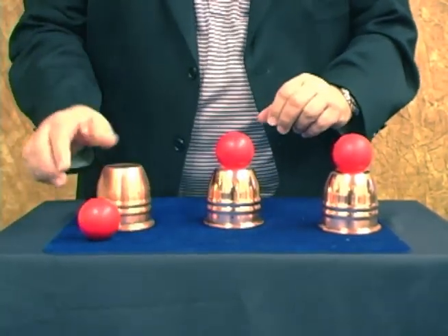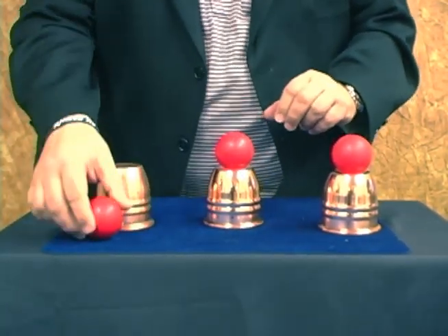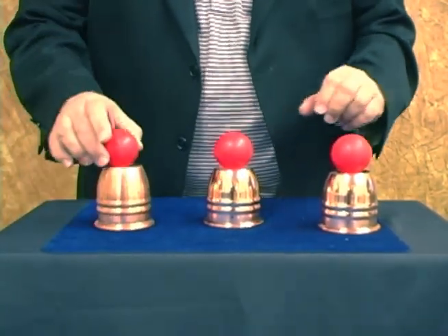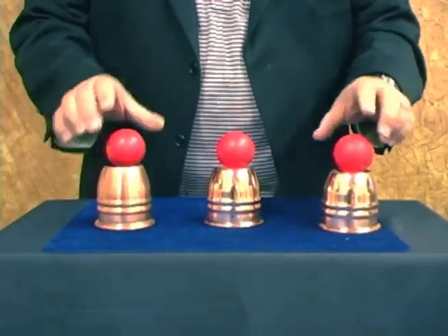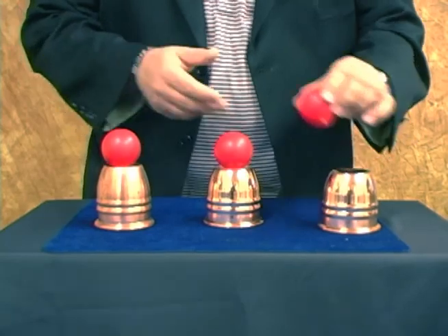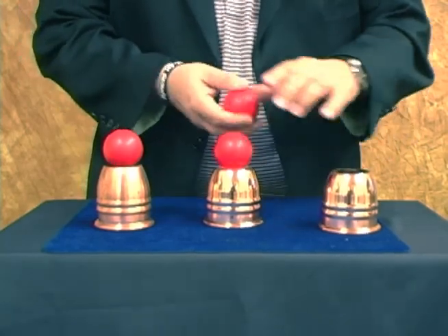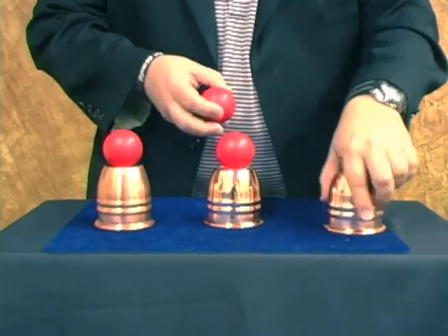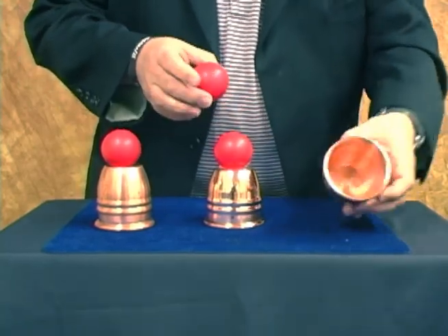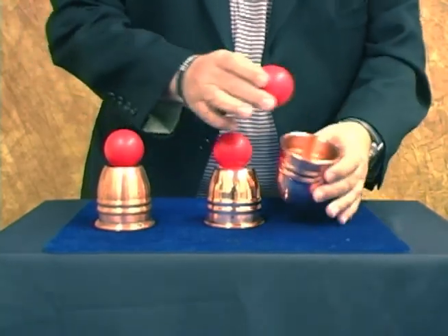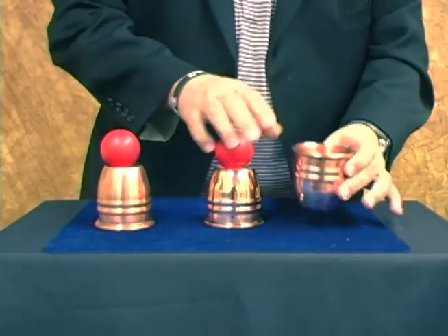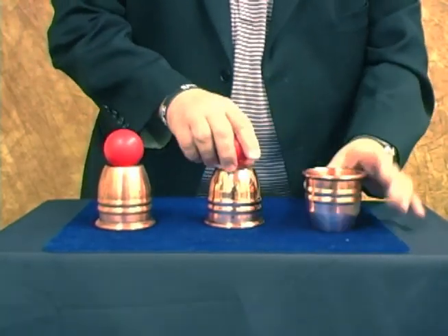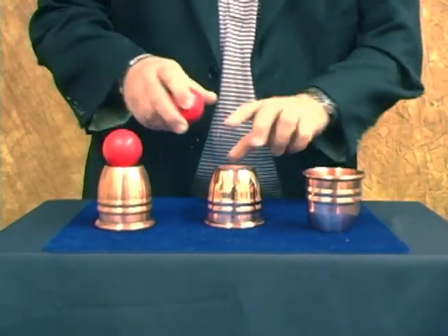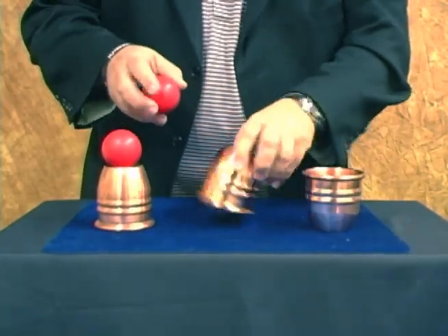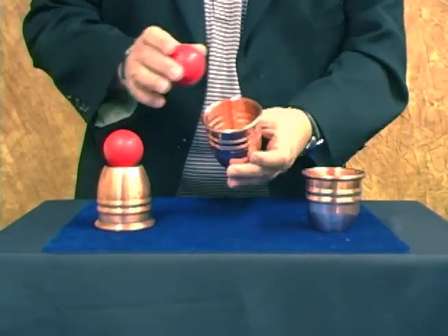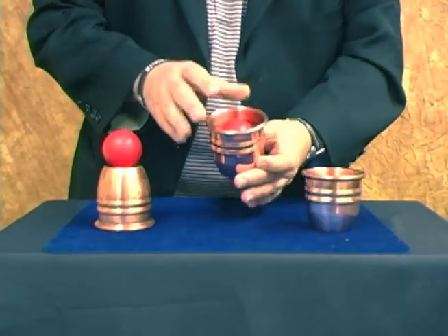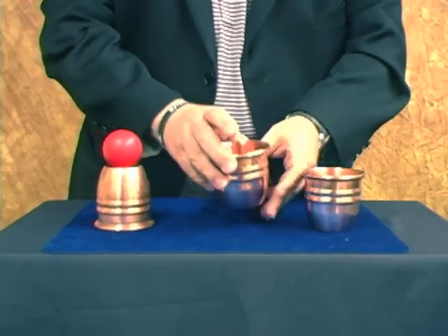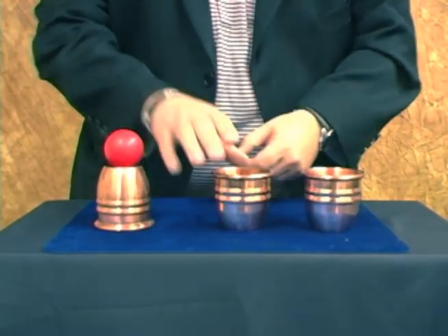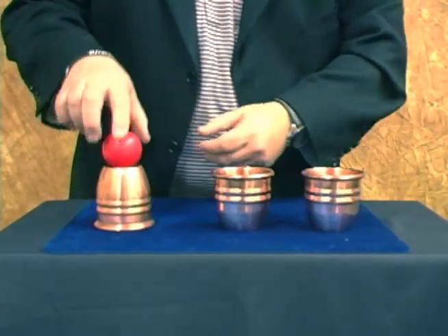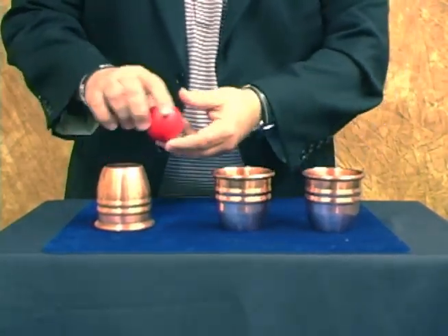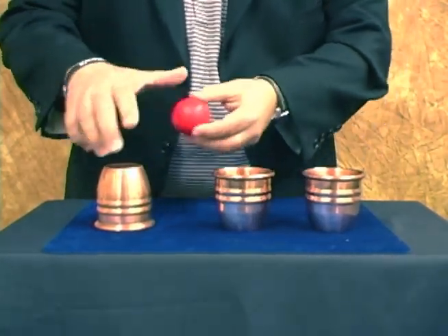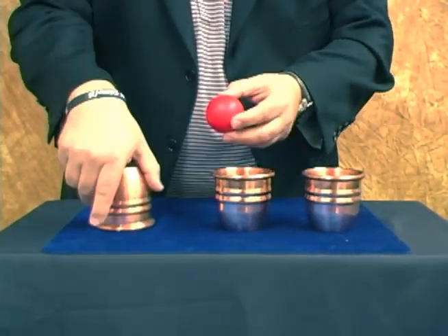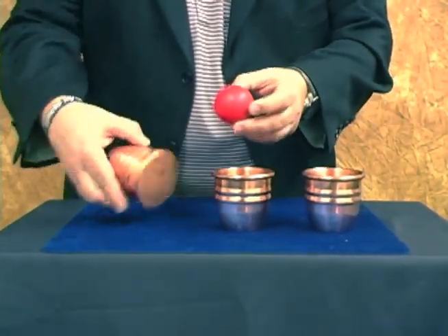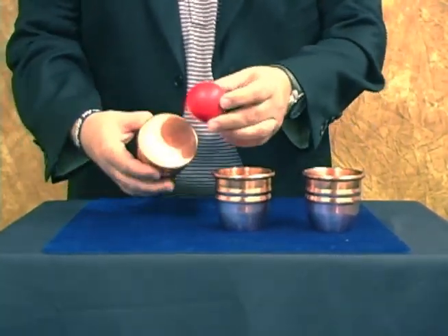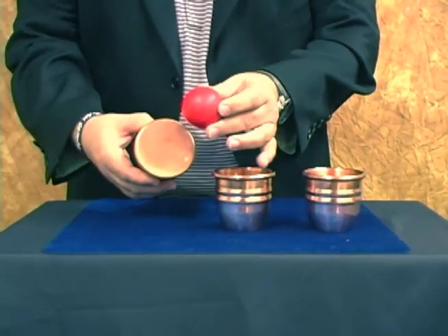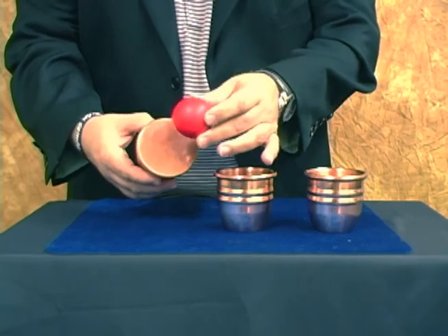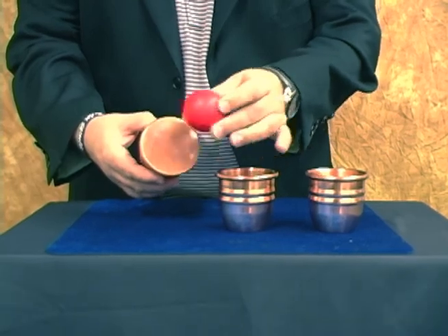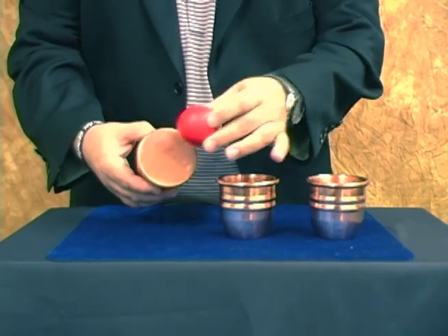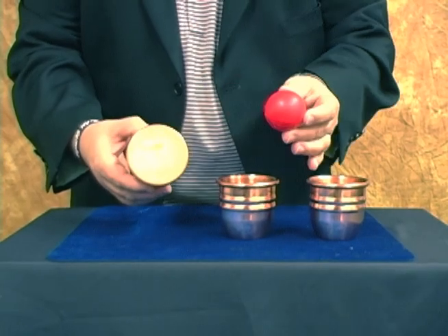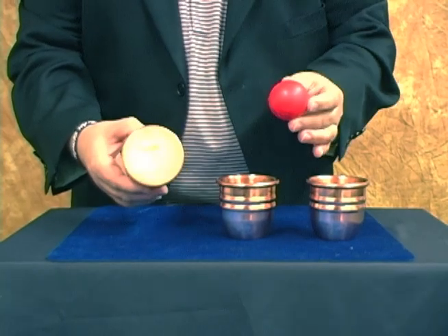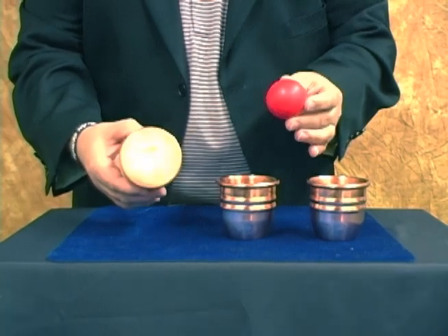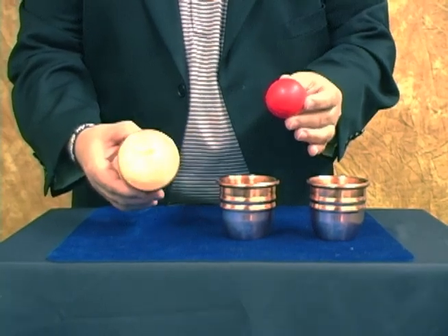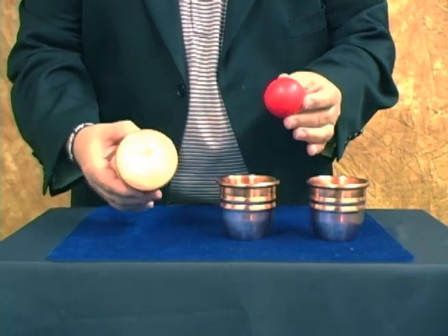The cool thing about this is: at the end, this ball drops in here, this one drops in here, but this one's impossible to drop in because it's a completely solid cup.